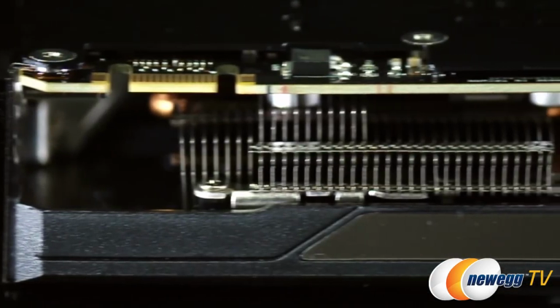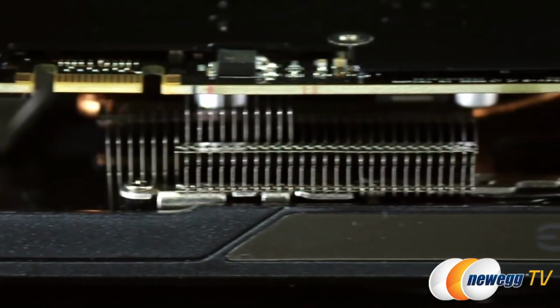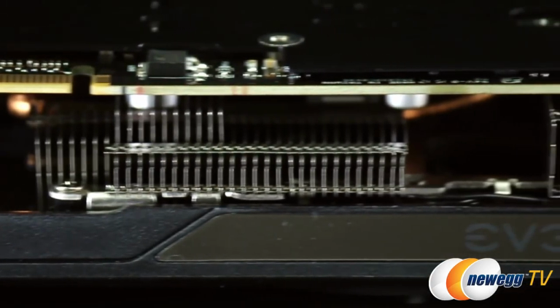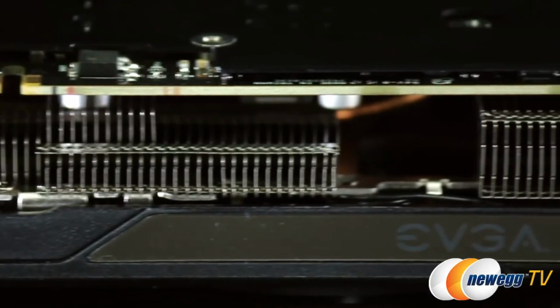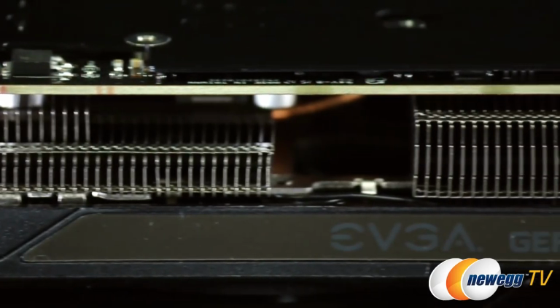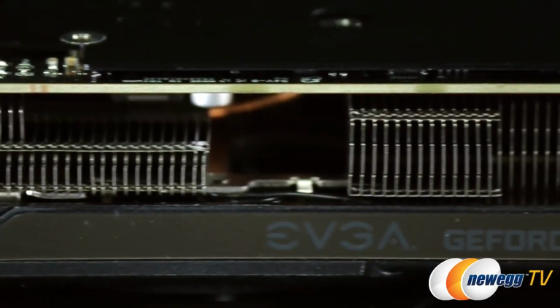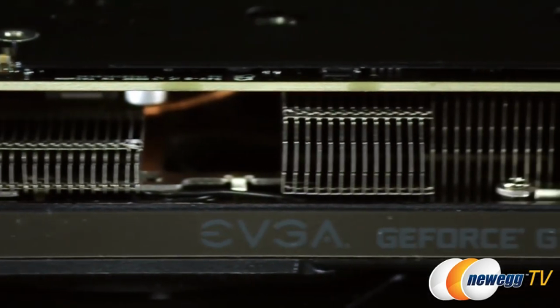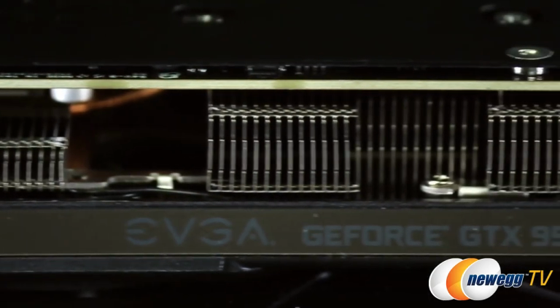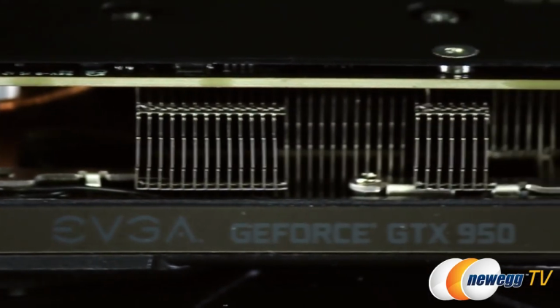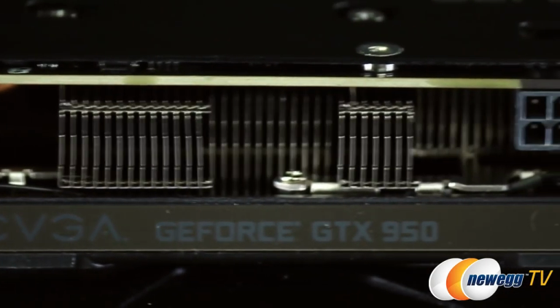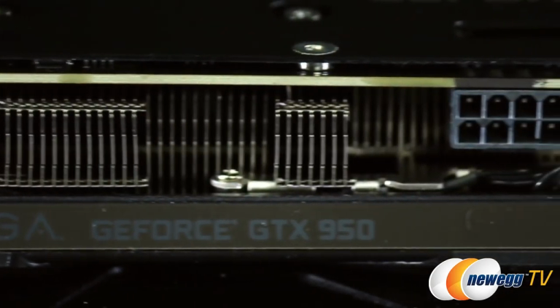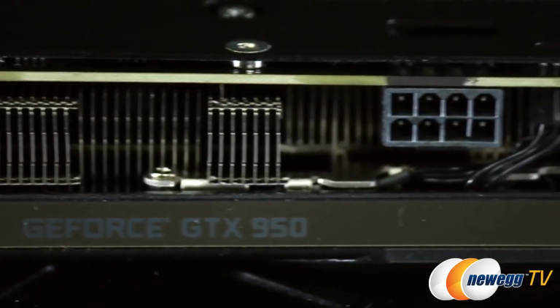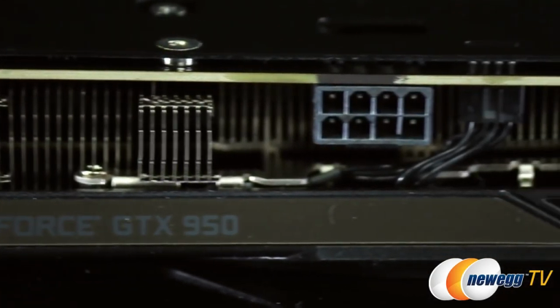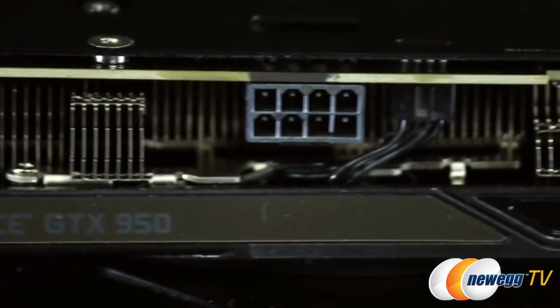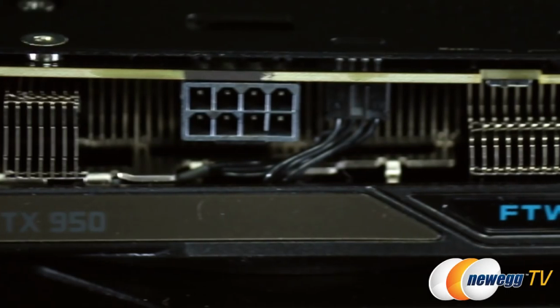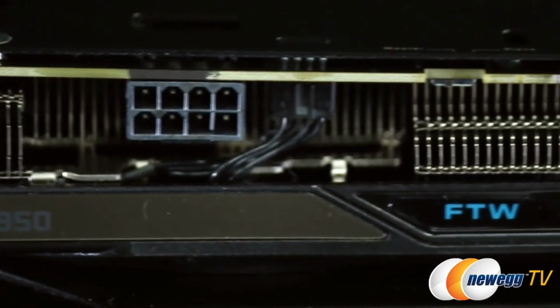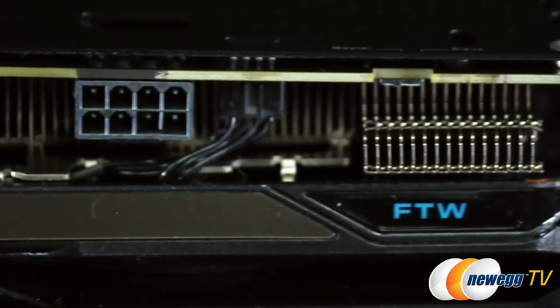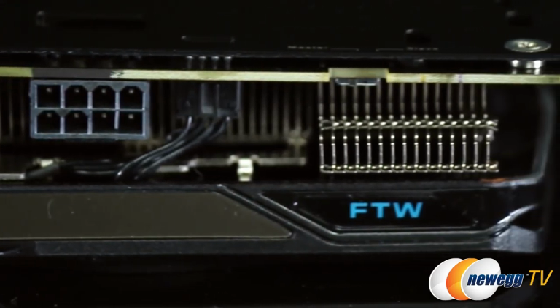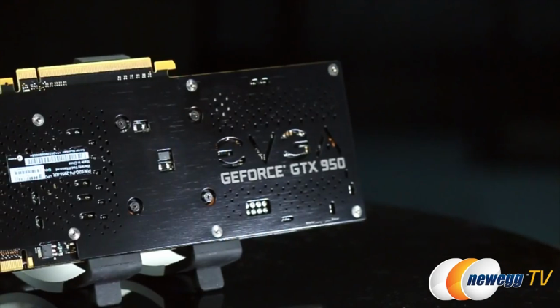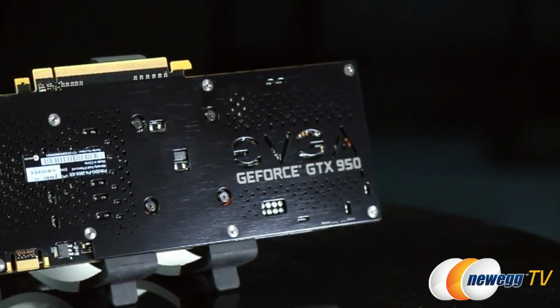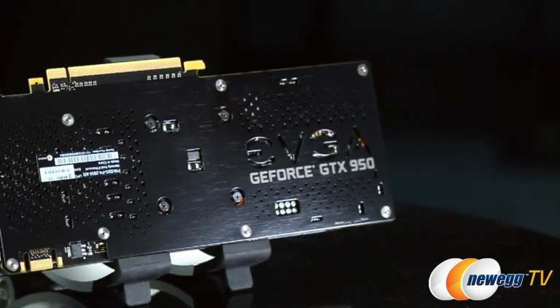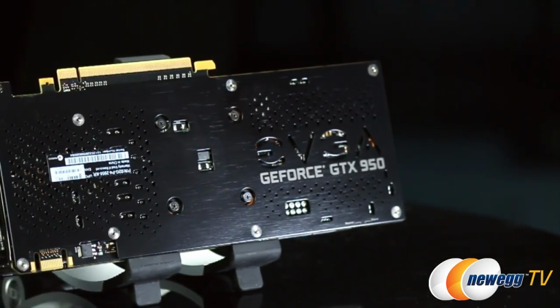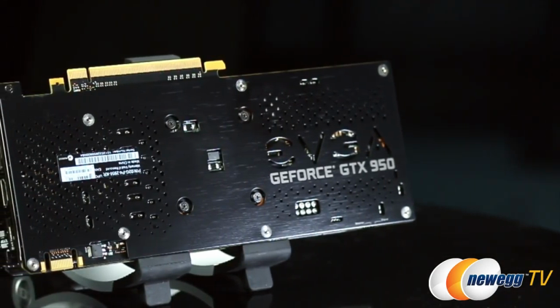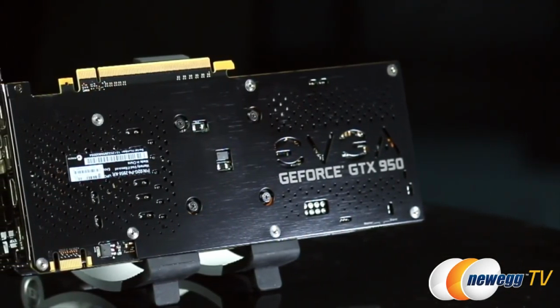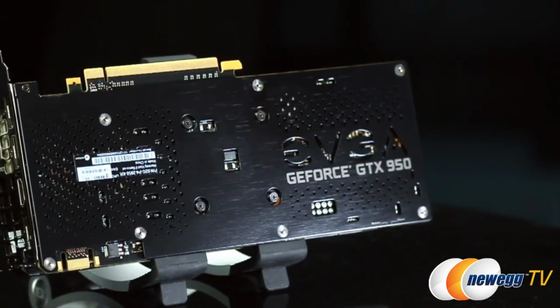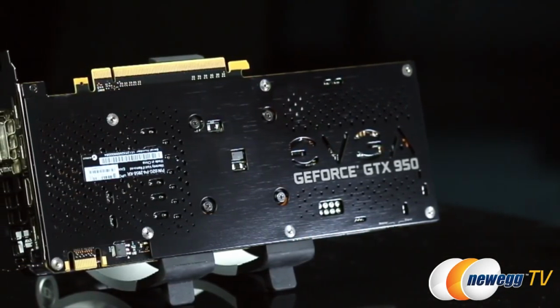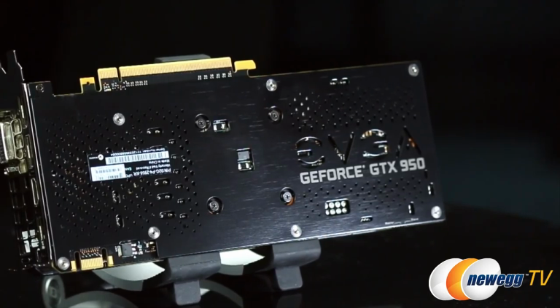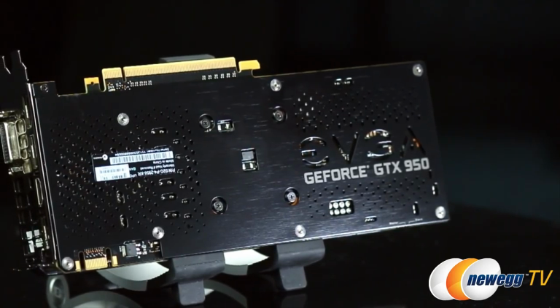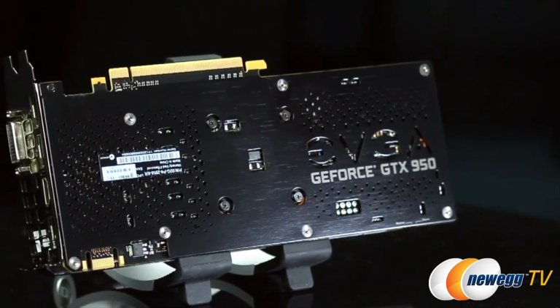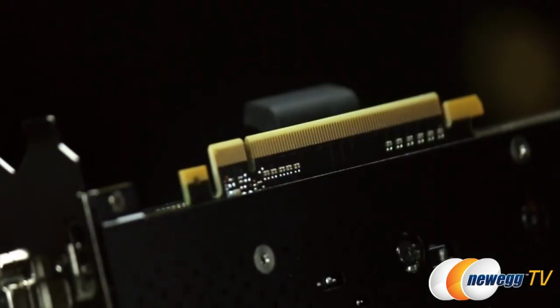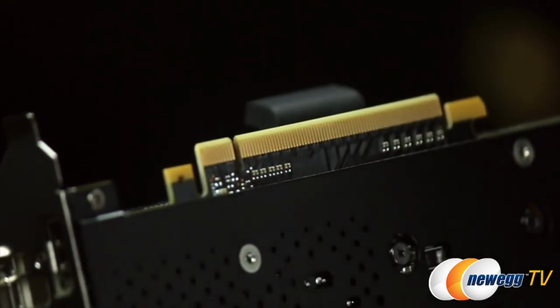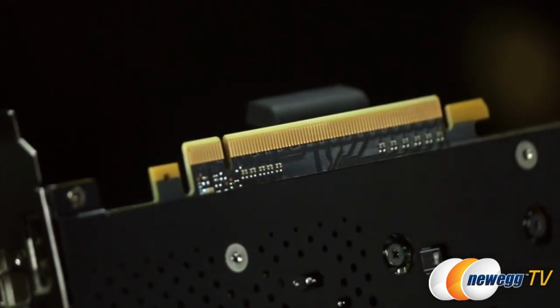Flipping the card over on its side, you can see the heat sink with the aluminum fins, copper heat pipes, and your 8-pin power connector. "For the Win" is always a neat touch. Your back plate matches the rest of the card, and obviously this thing wants to stay as cool as possible.